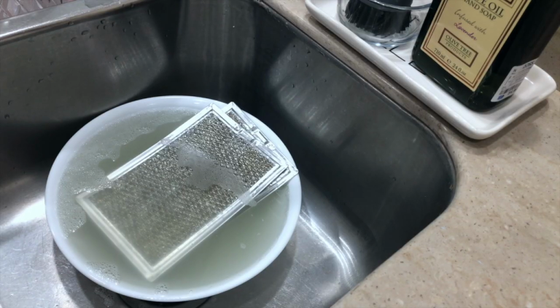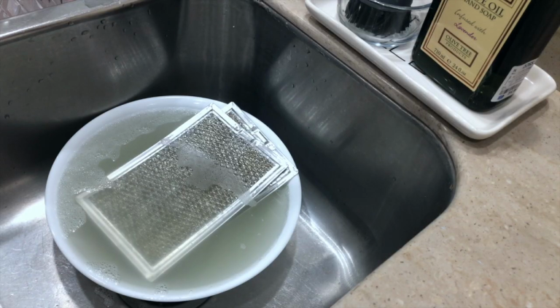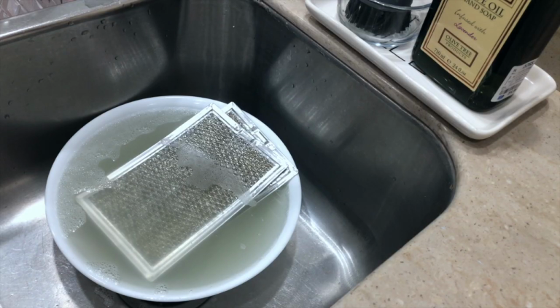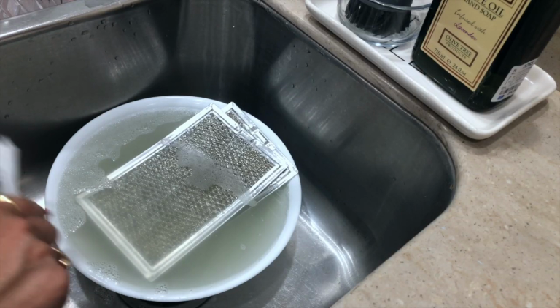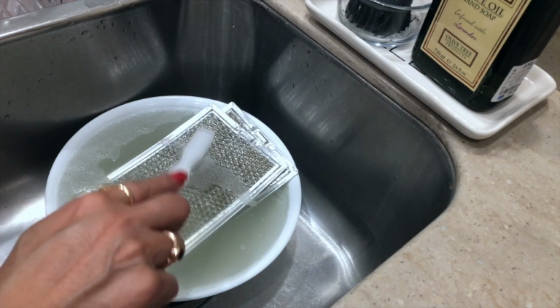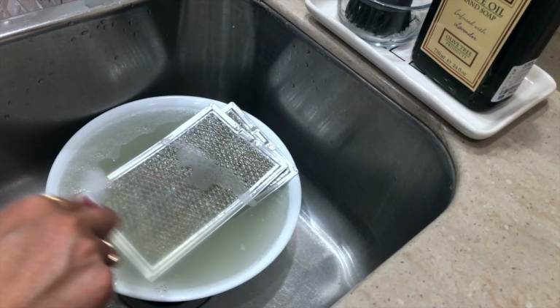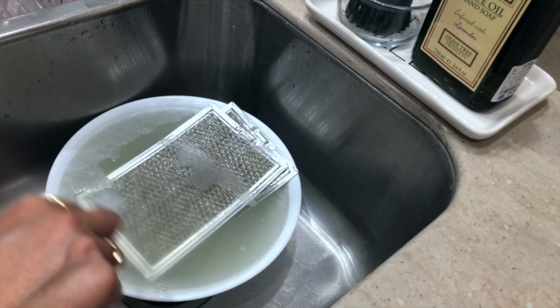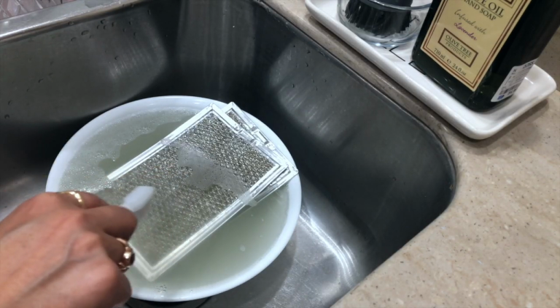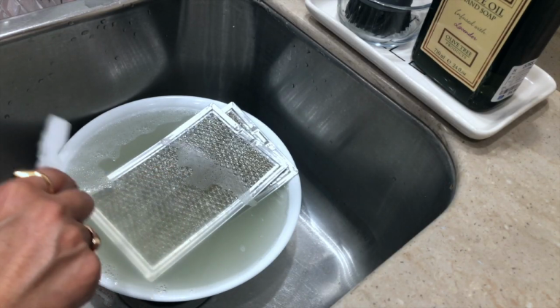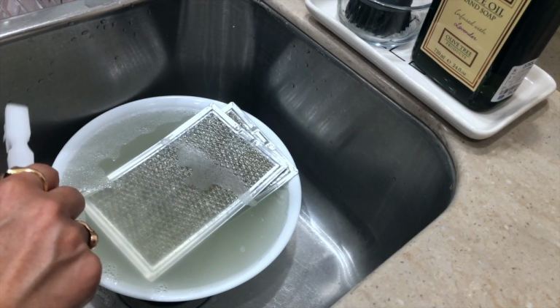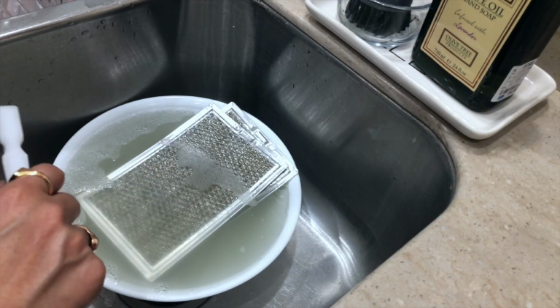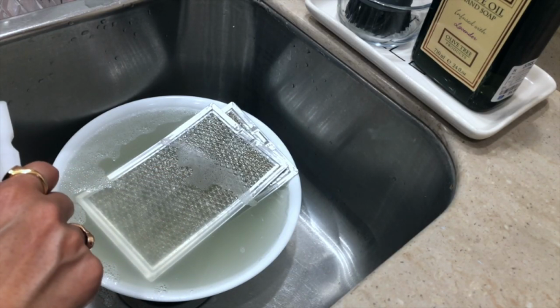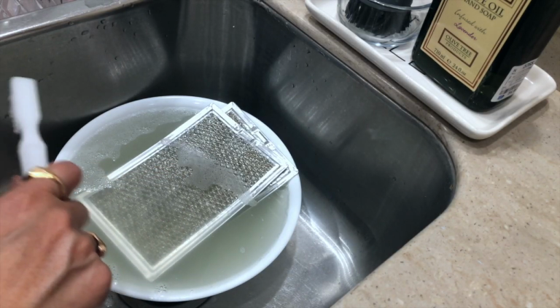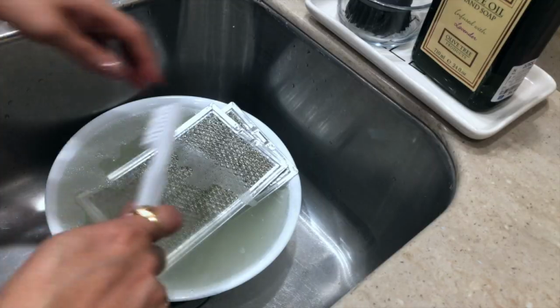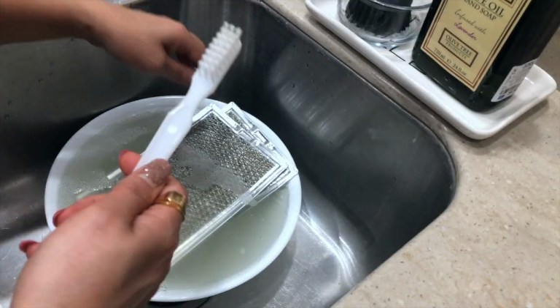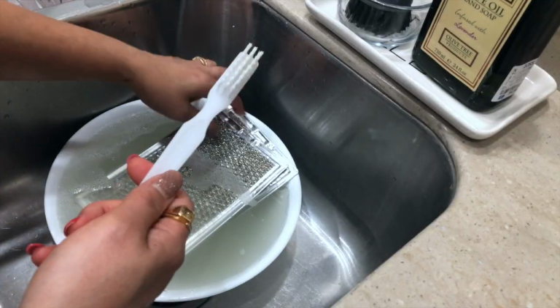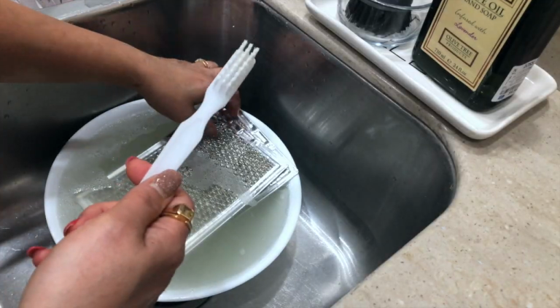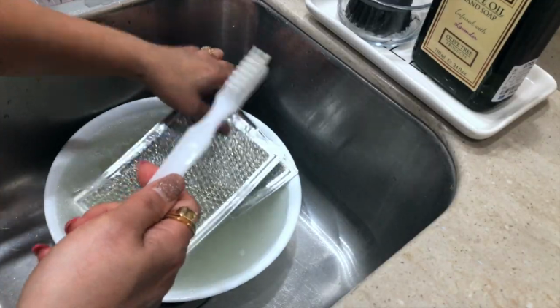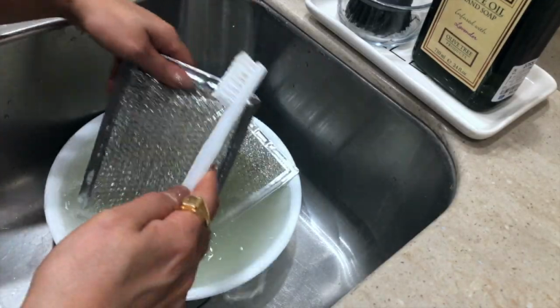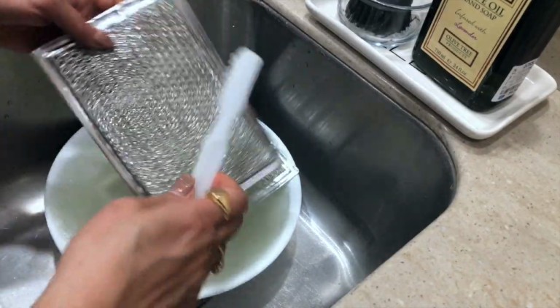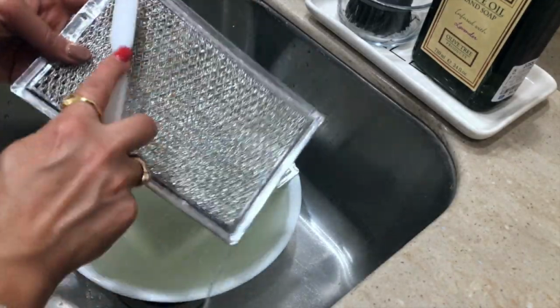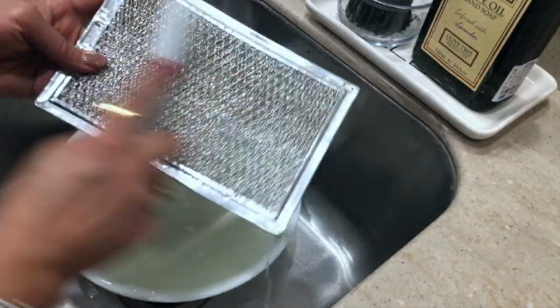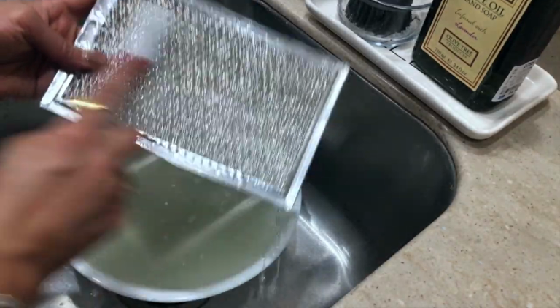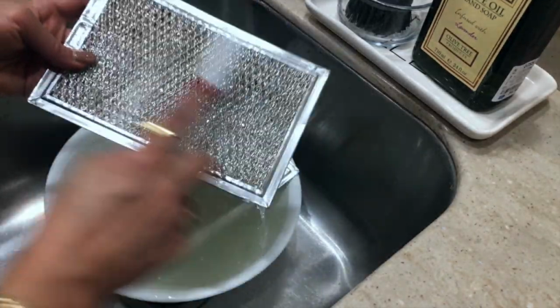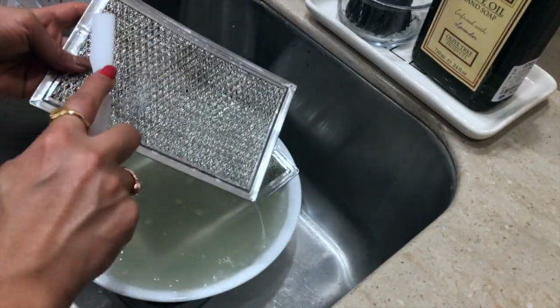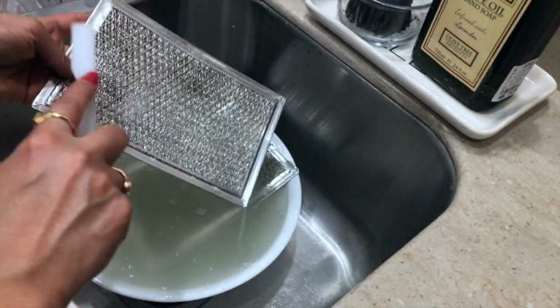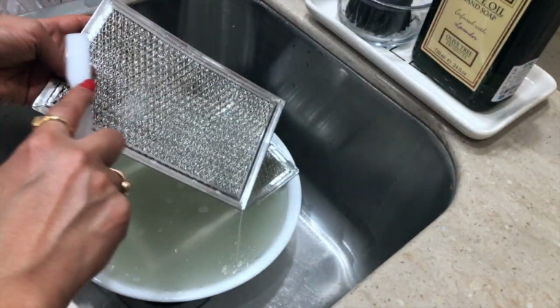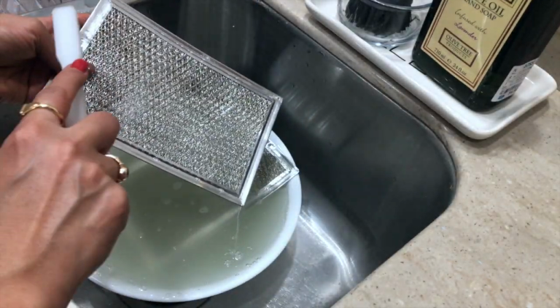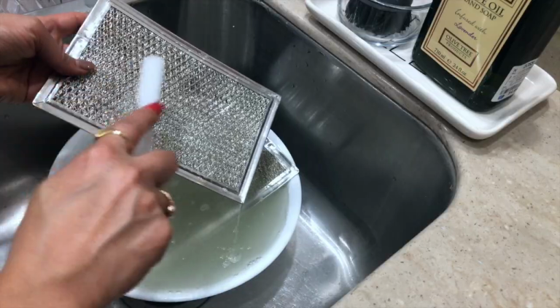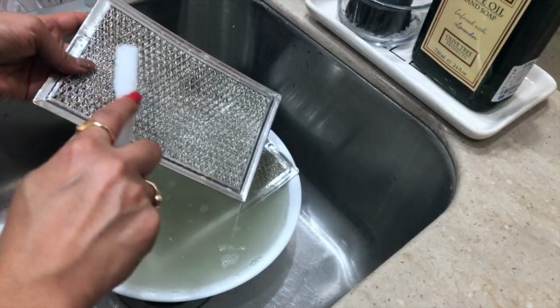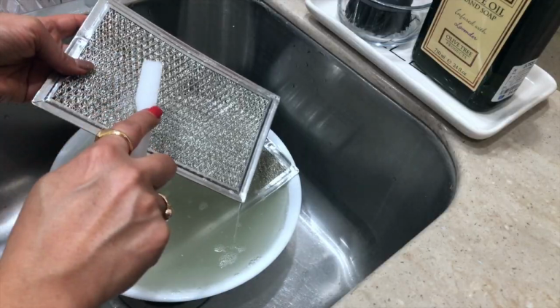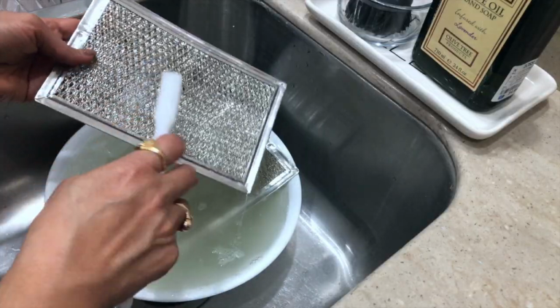After 20 minutes, as you can see the water is murky — that means all the dirt came out. With the help of a brush I'm going to scrub everything, and then at the end we'll rinse it with clean water.